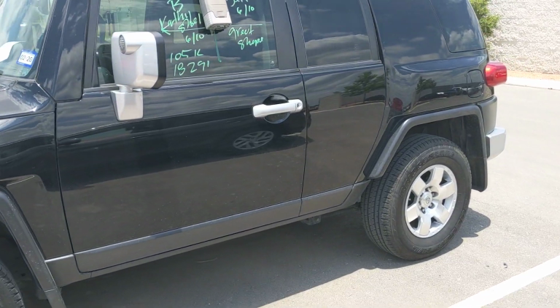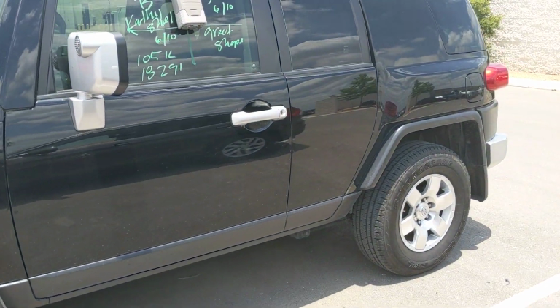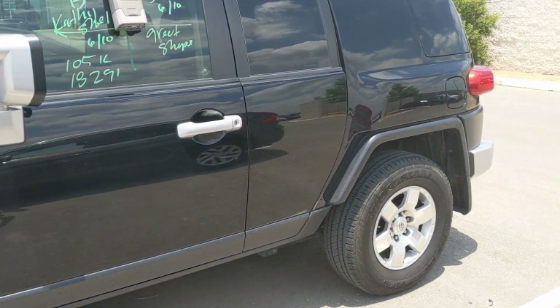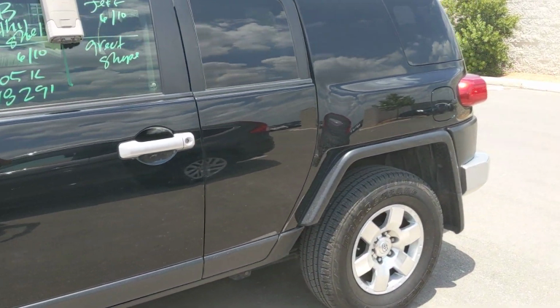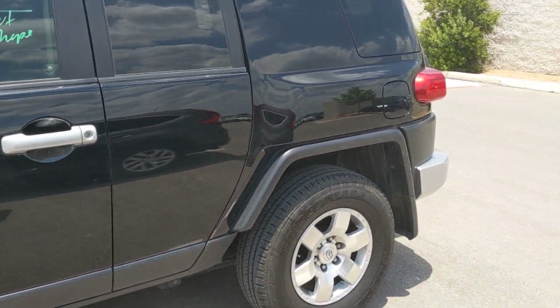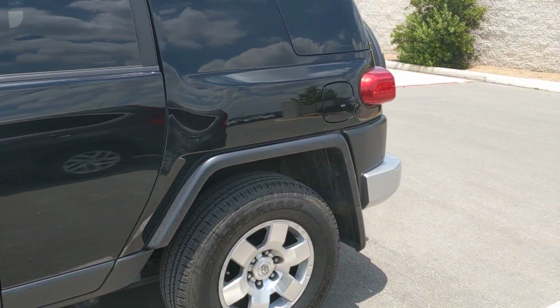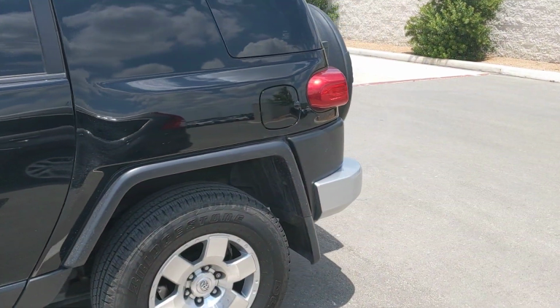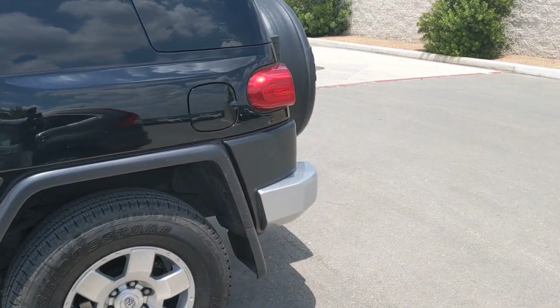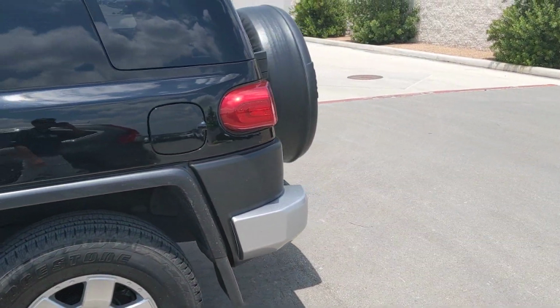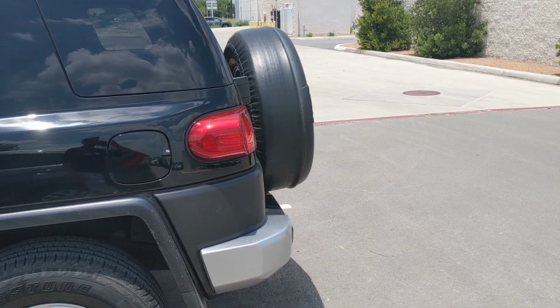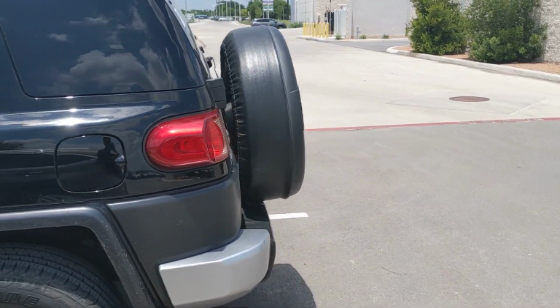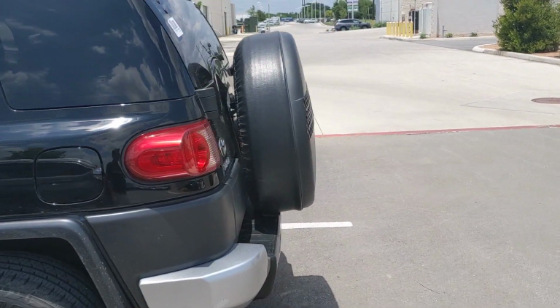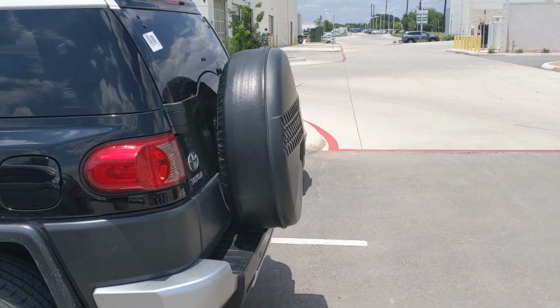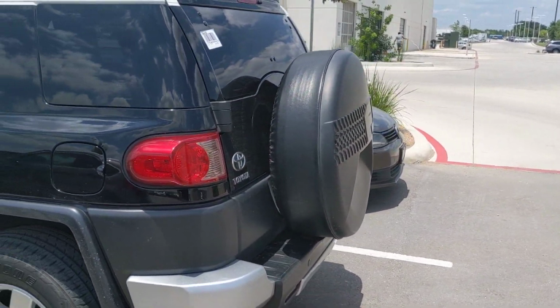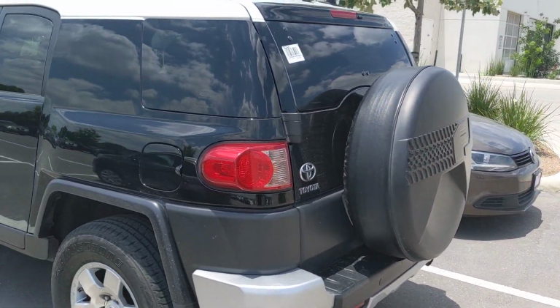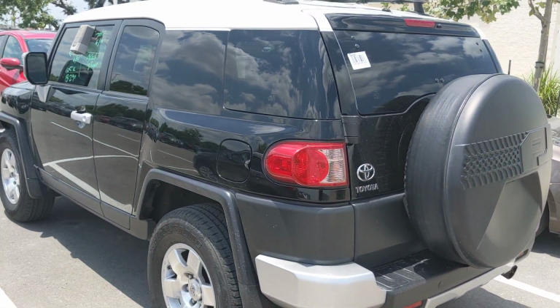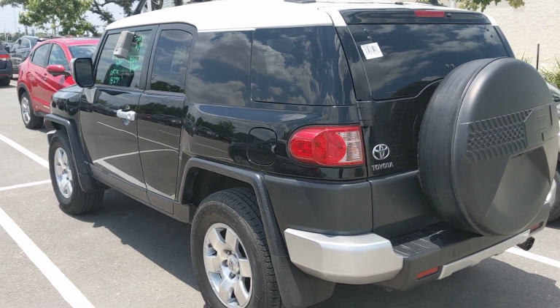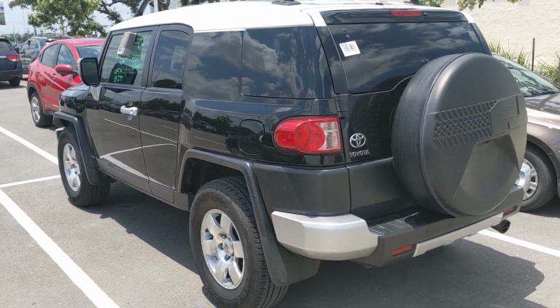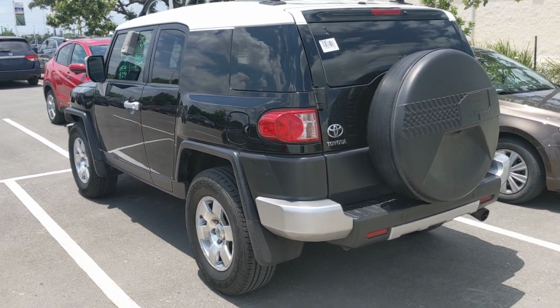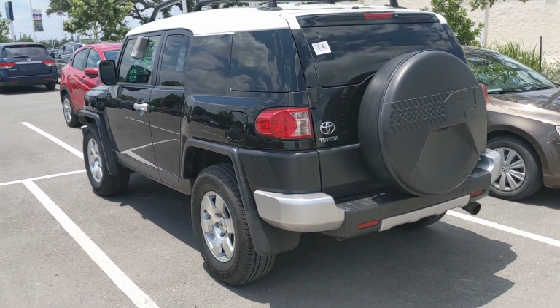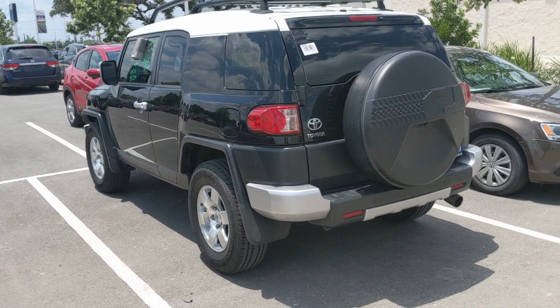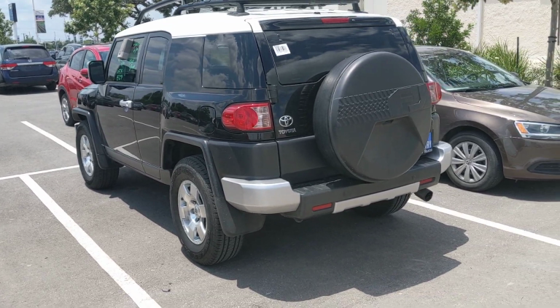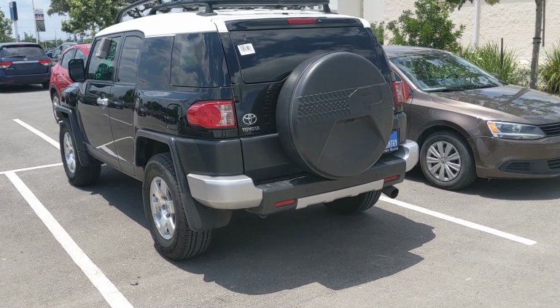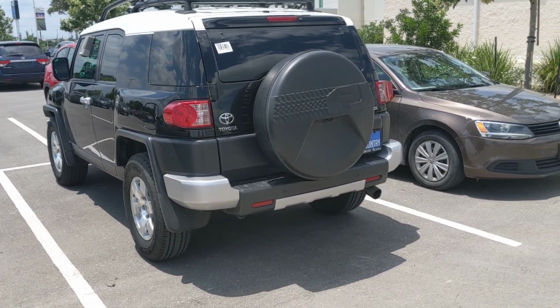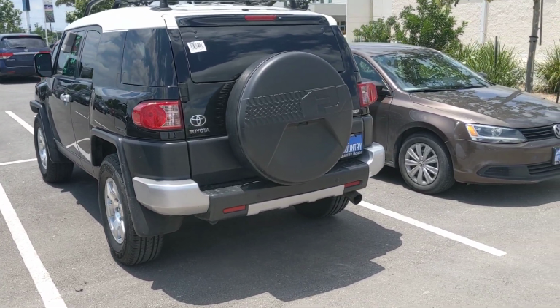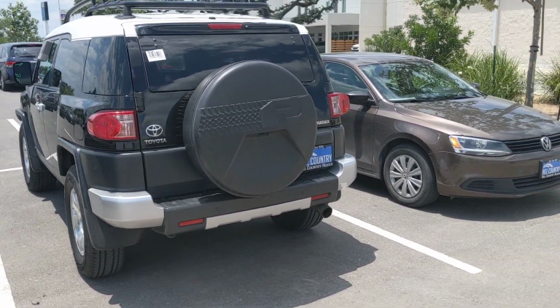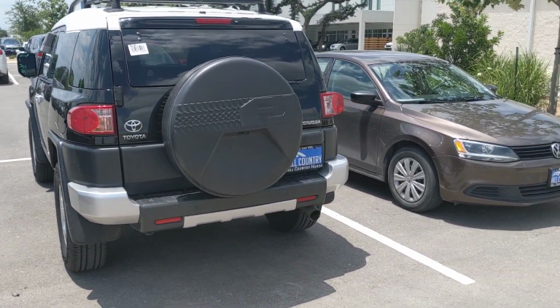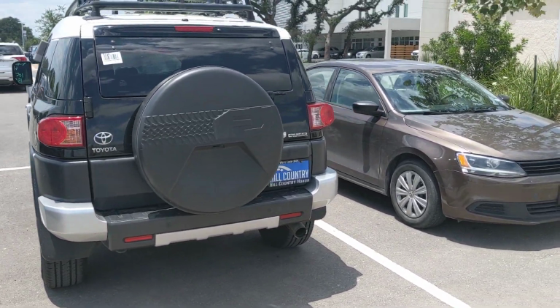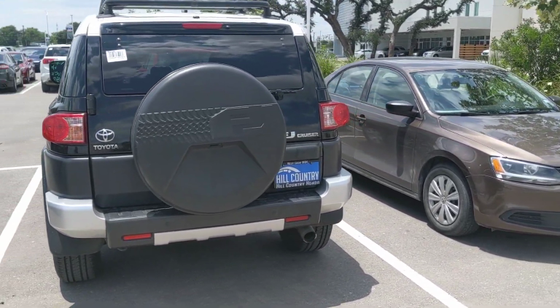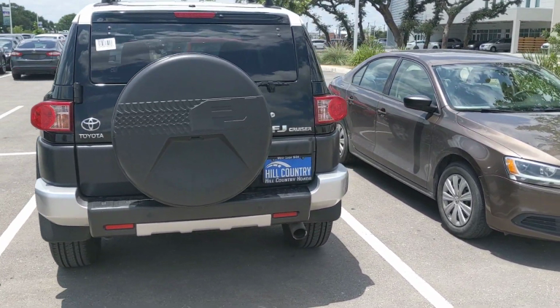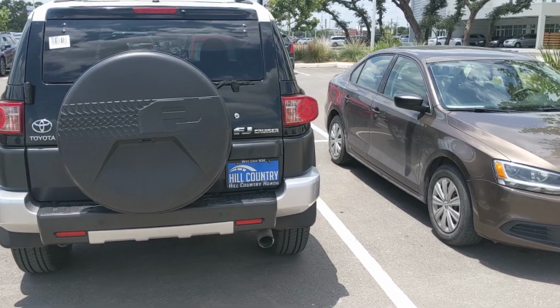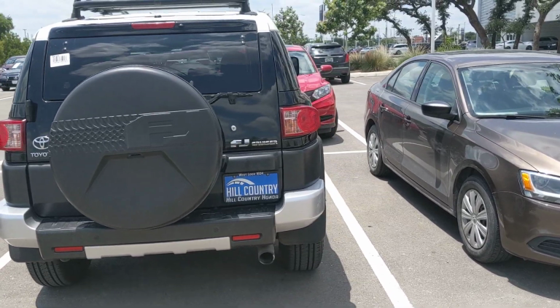Everything is great on this vehicle all the way around. It's going to go through a three-point safety inspection. It's going to go through our service department to make sure all the fluids and oil change — everything on it is perfect. It's going to come with six months and 6,000 mile powertrain warranty.